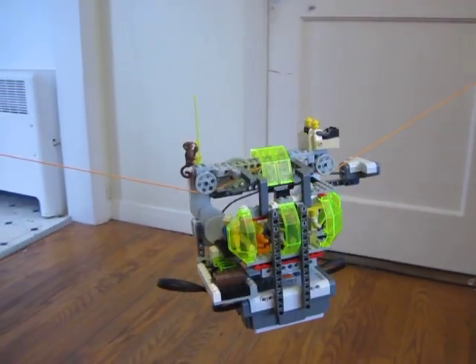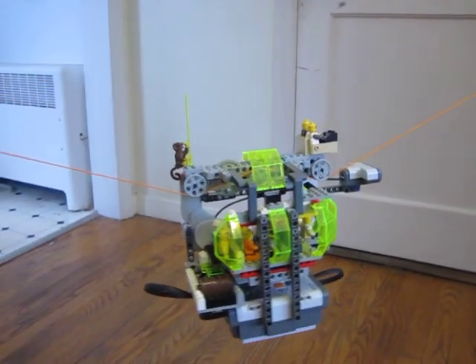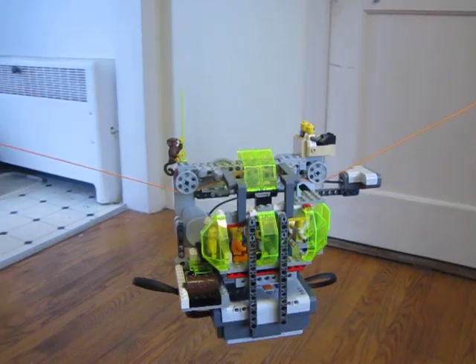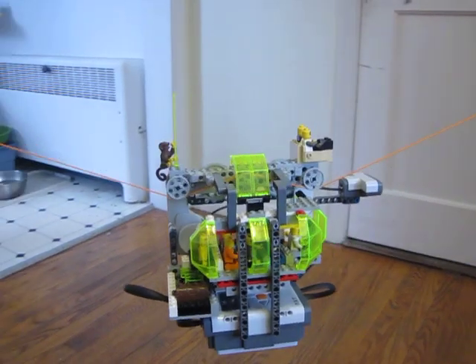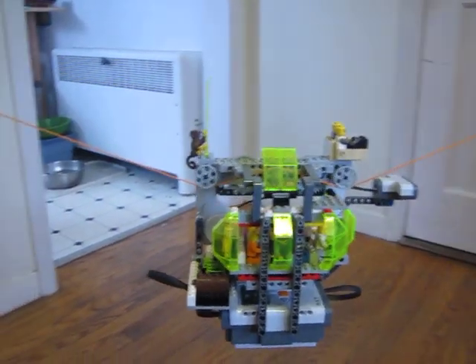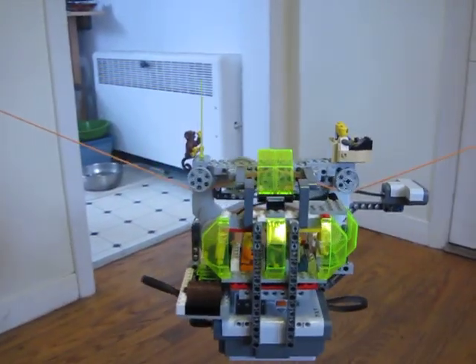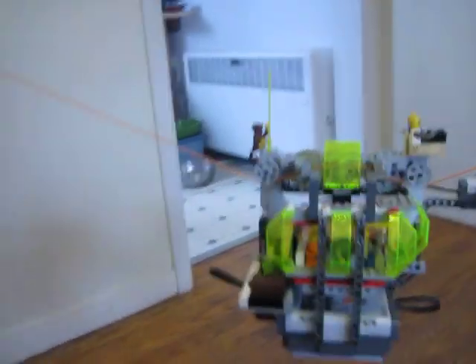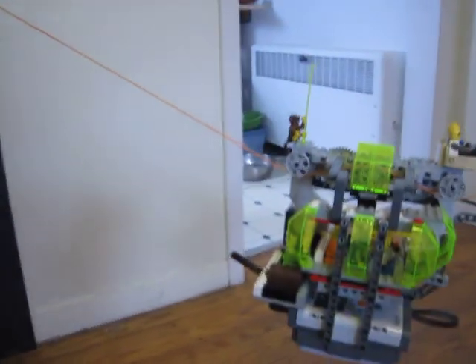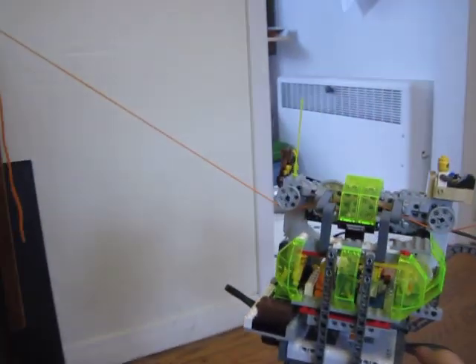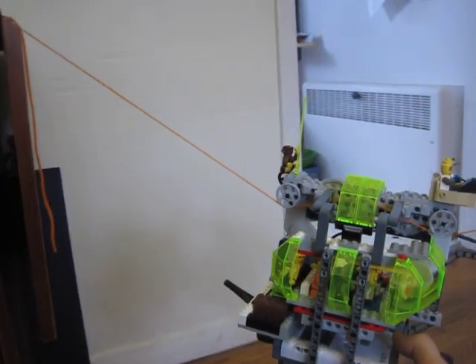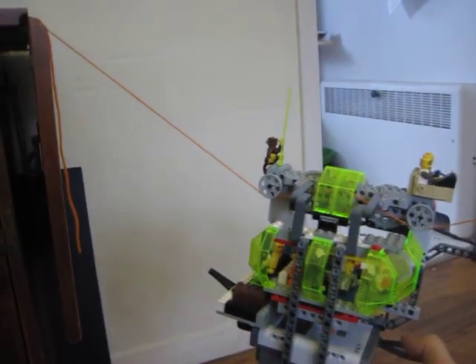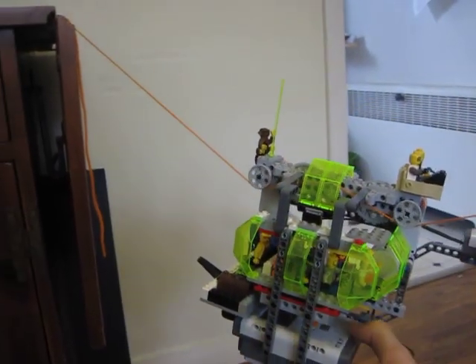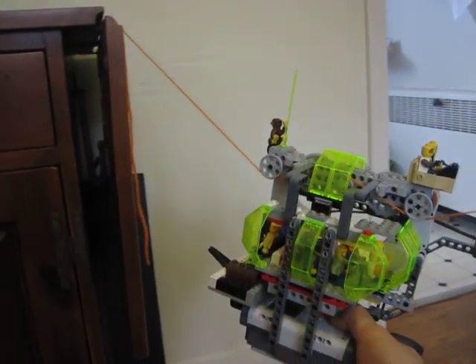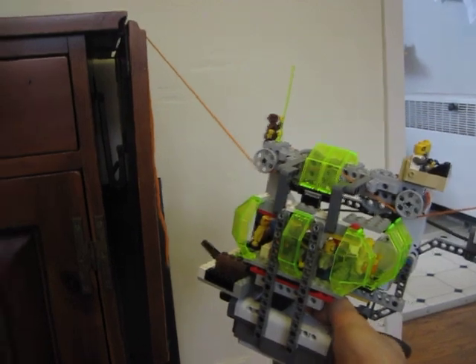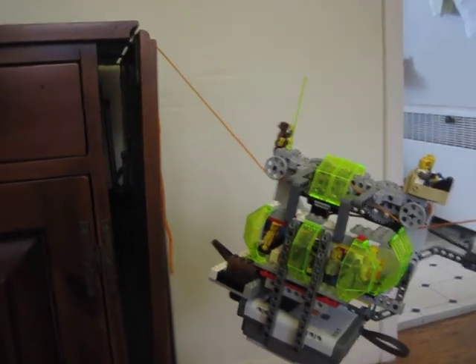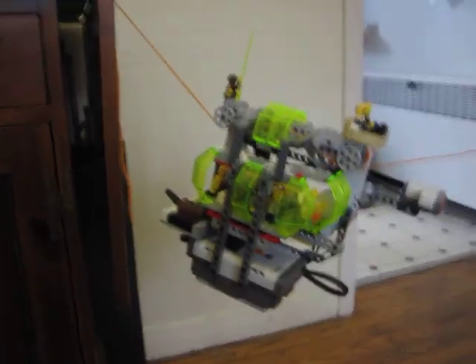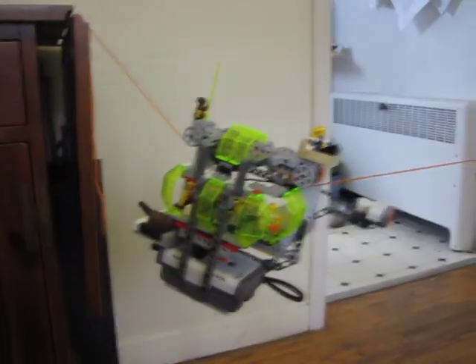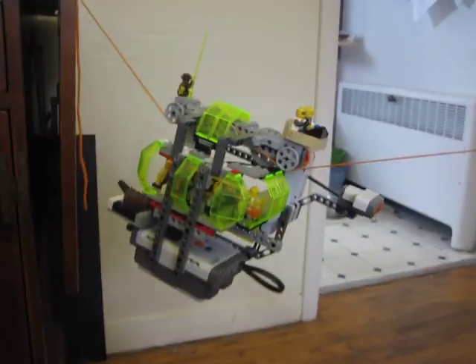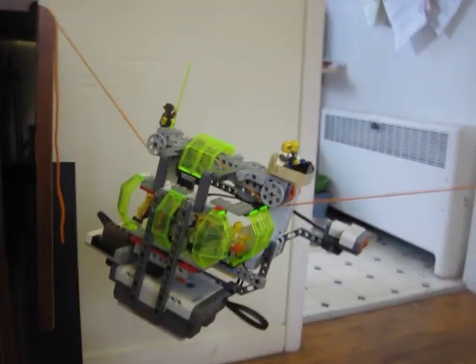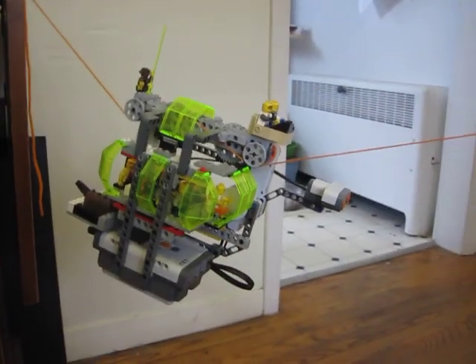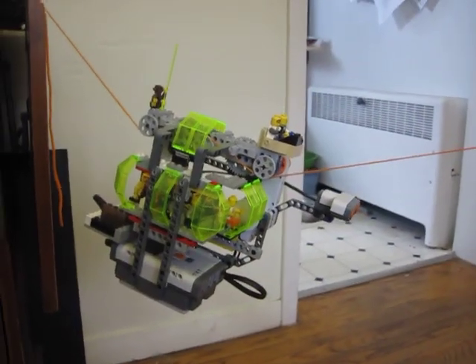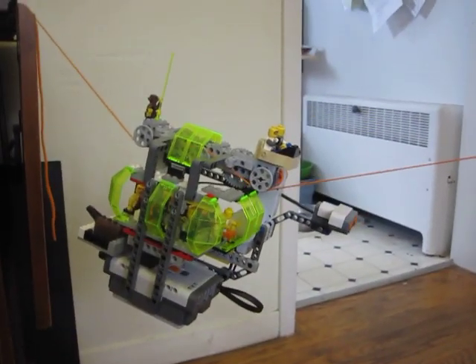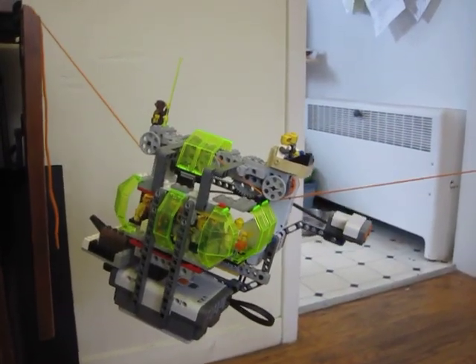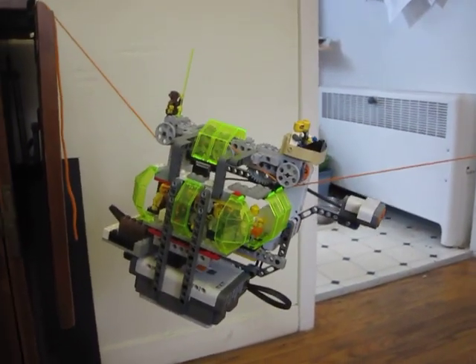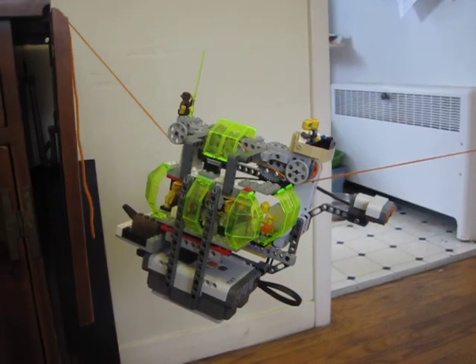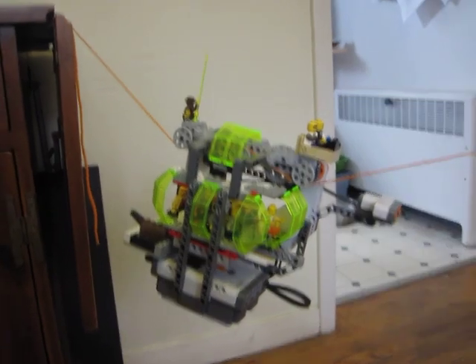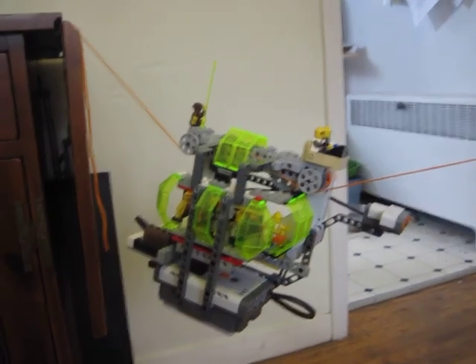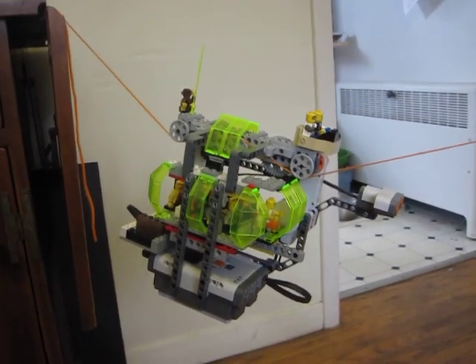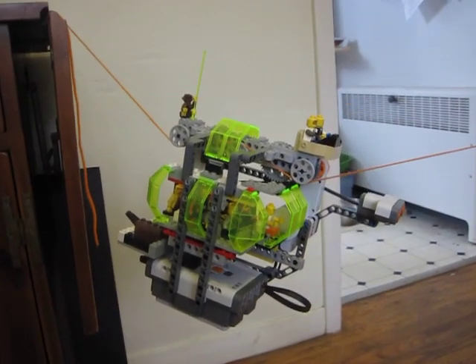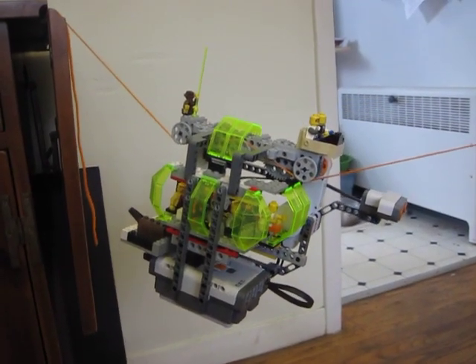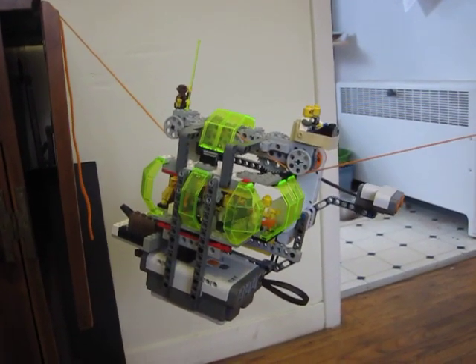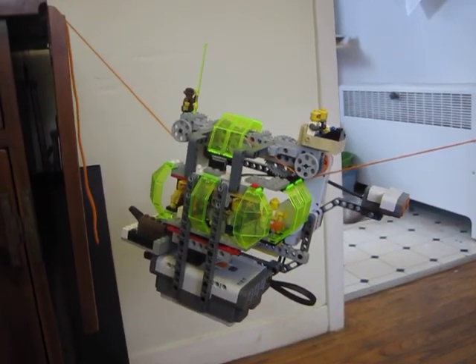I don't have a sensor on the back, so I'm going to need to stop it manually, so I'll reach in and stop the program as it gets back to the beginning. Since this is an abbreviated project idea, we're not going to give away all the secrets and tell you exactly how to build this or how to program it, but we hope this has inspired you to get started.